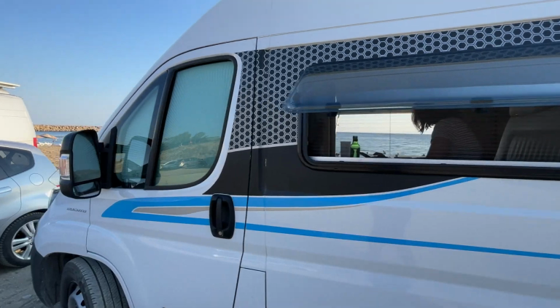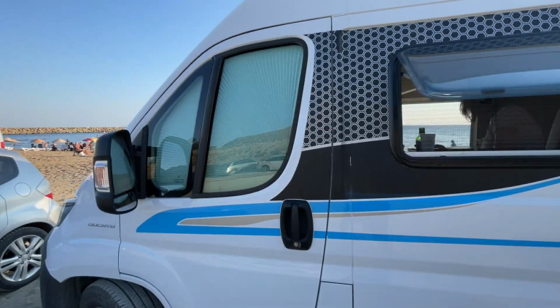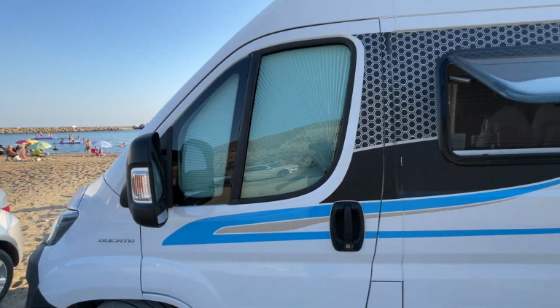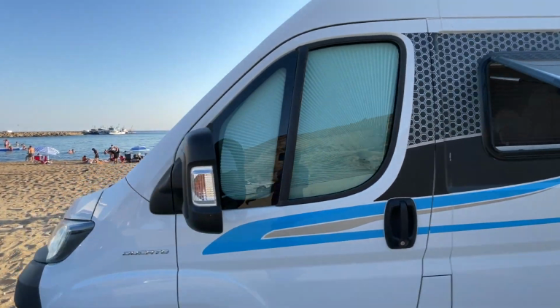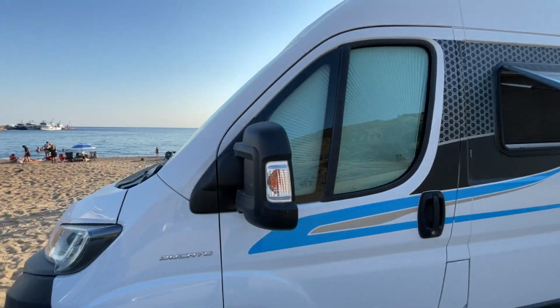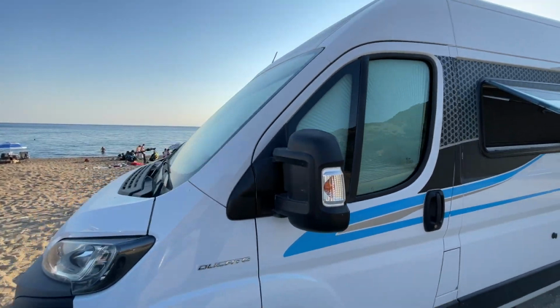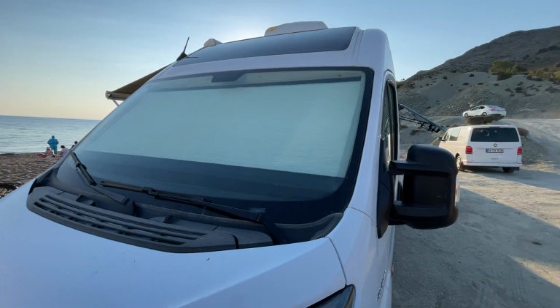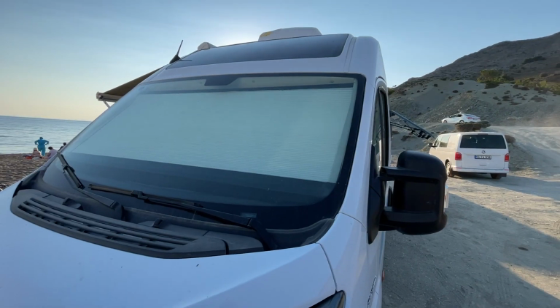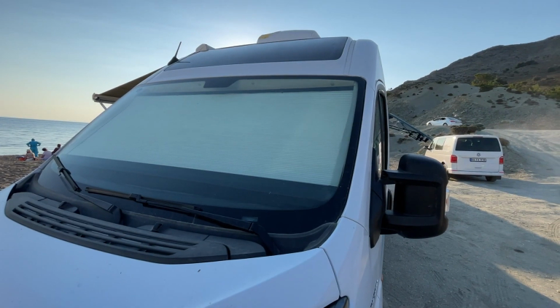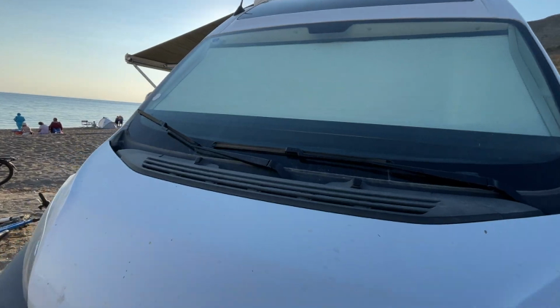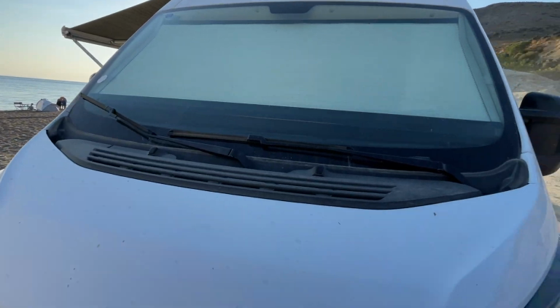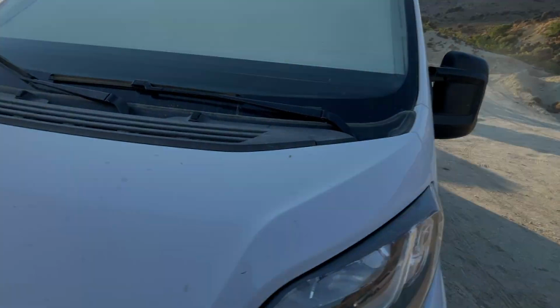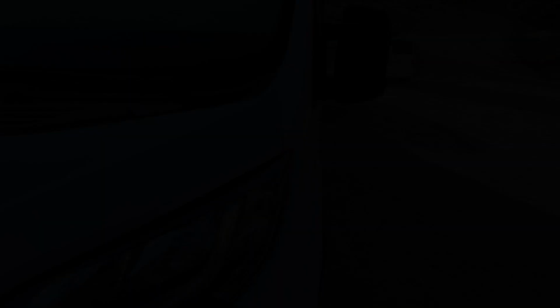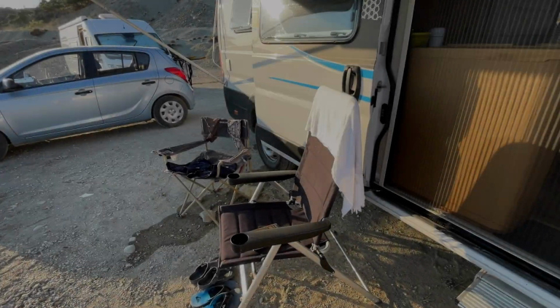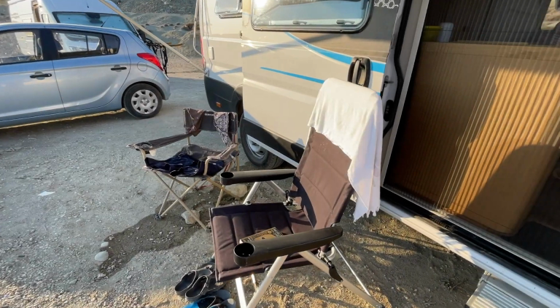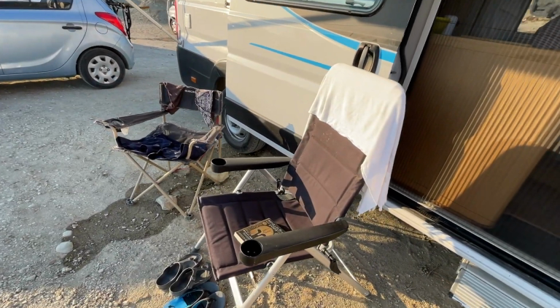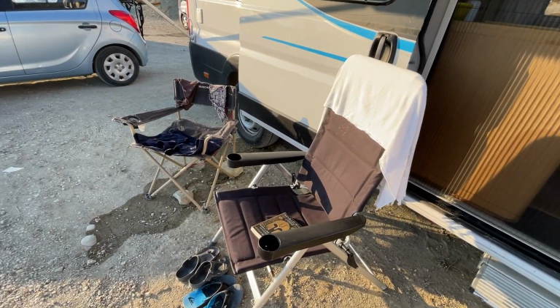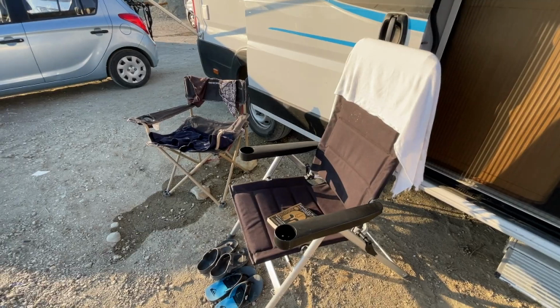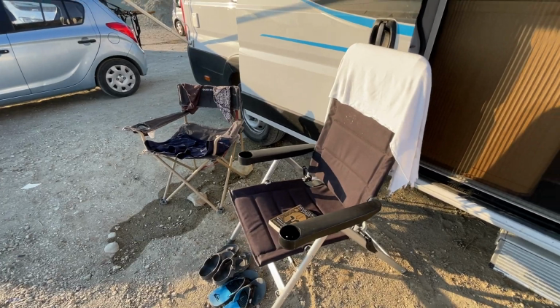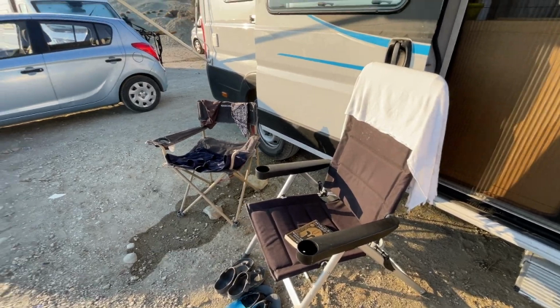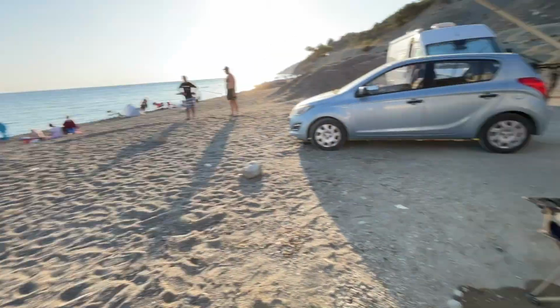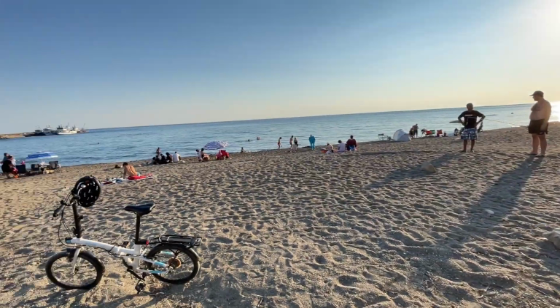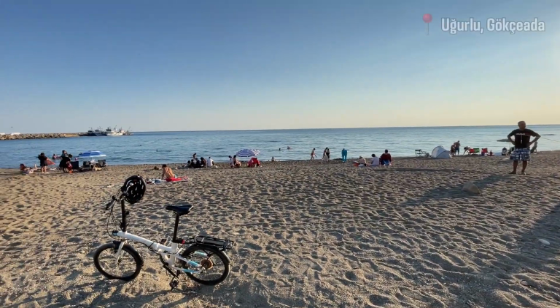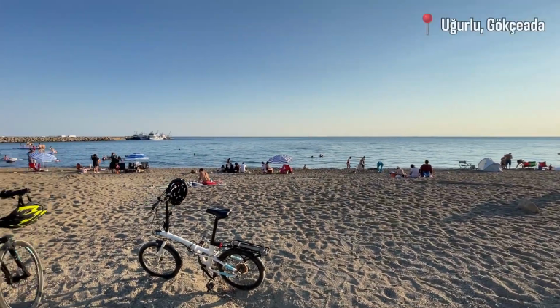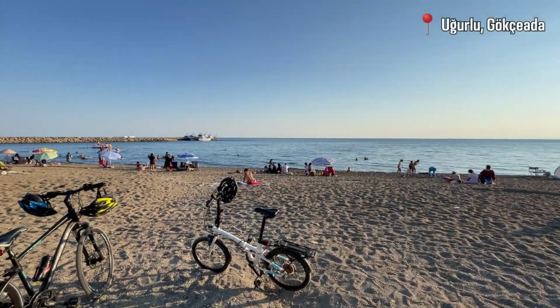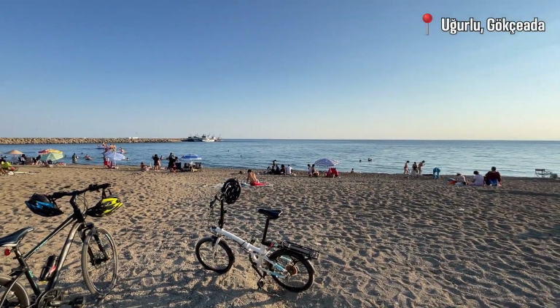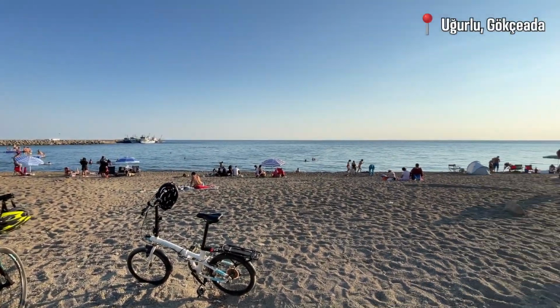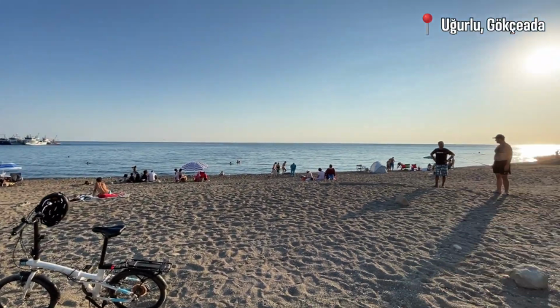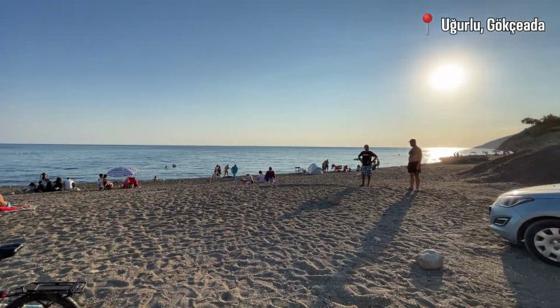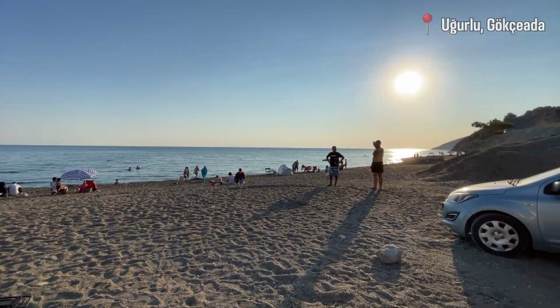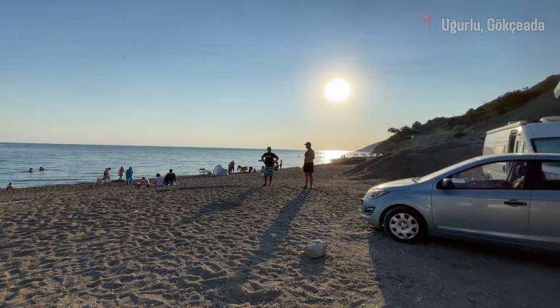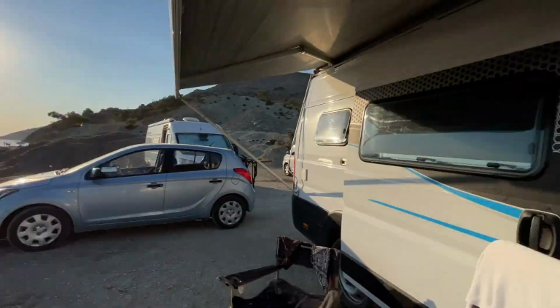Diğer karavan camı da burada. Tüm camların etrafında güneşlikler mevcut. Aynı zamanda buraya sandalyelerimizi de koyduk. Şu an böyle bir manzaramız var; bugünlük buradayız, gün batımına da az kaldı.